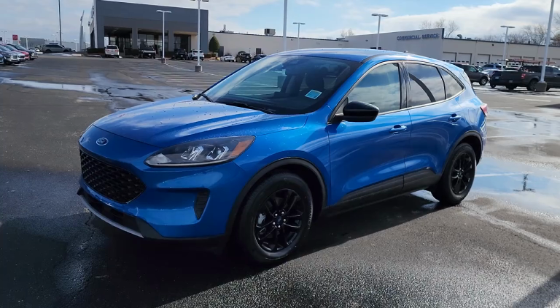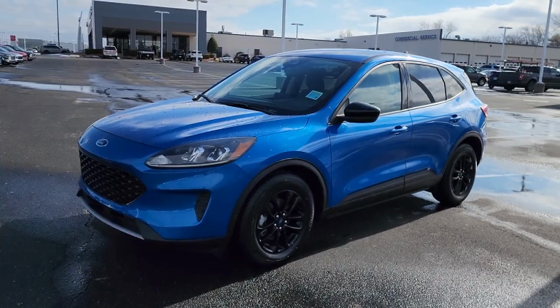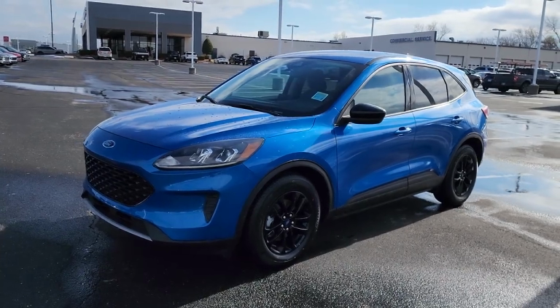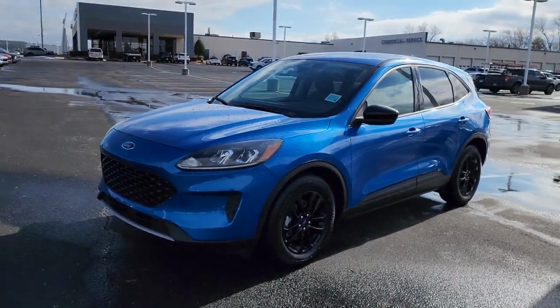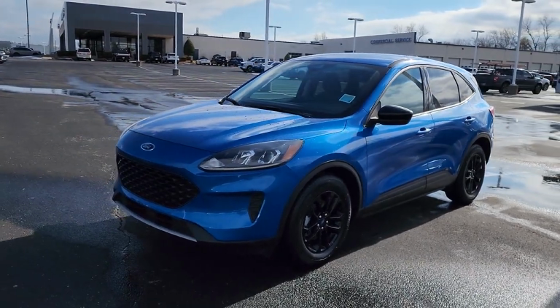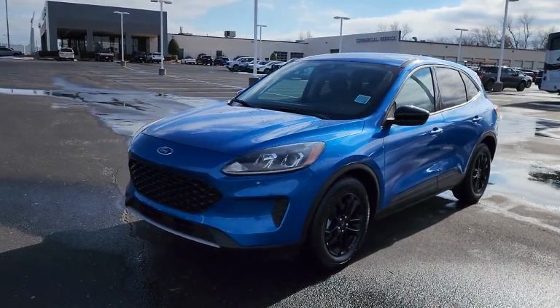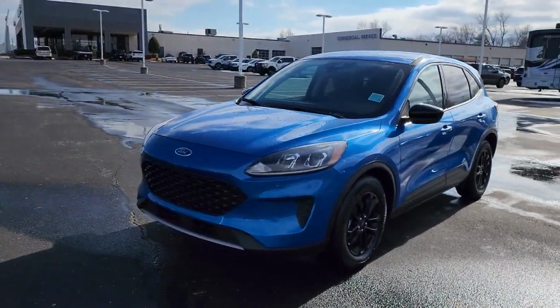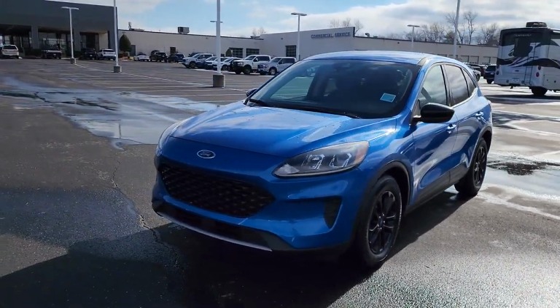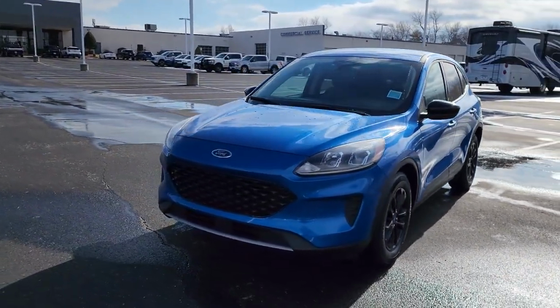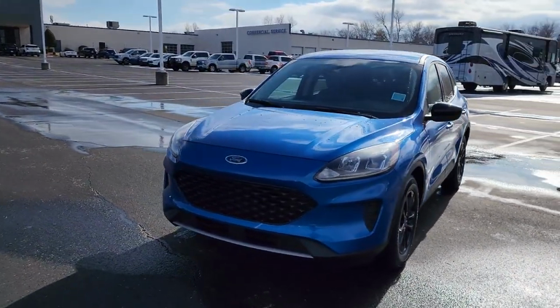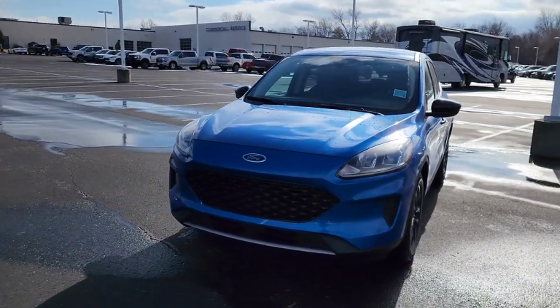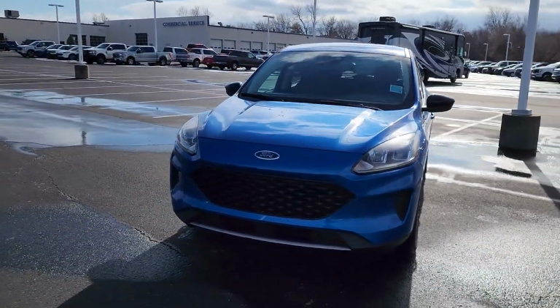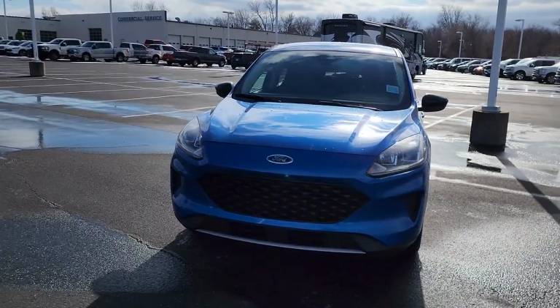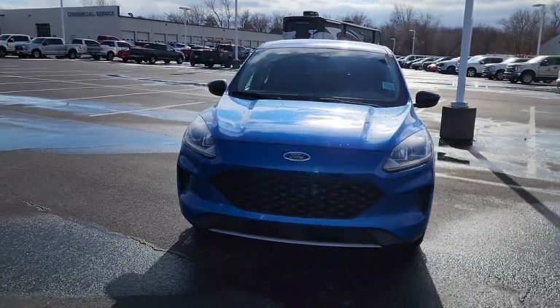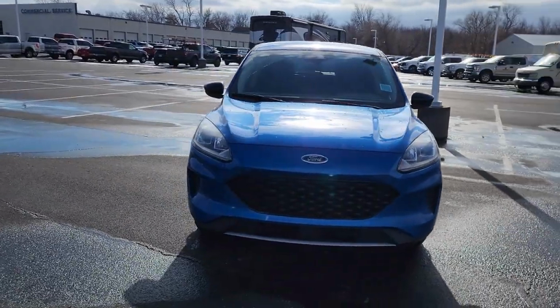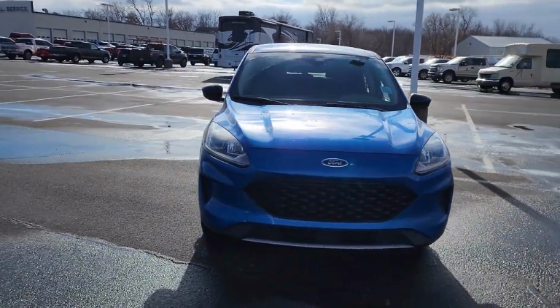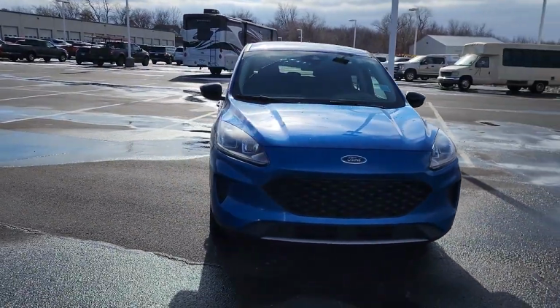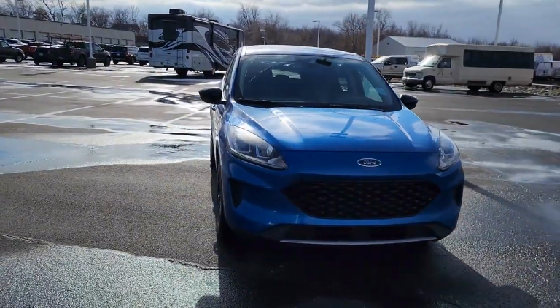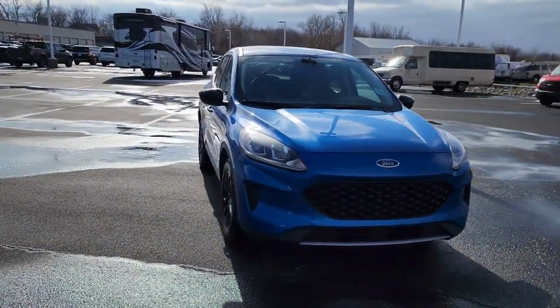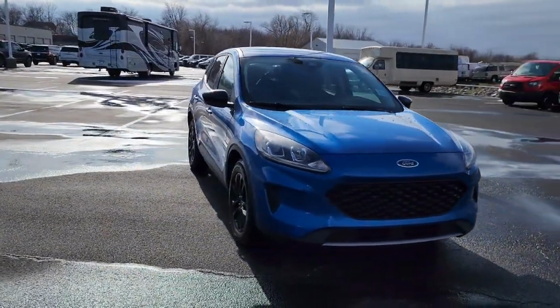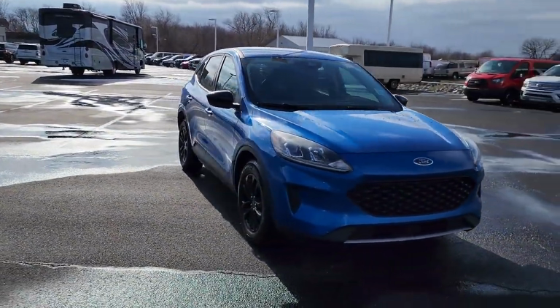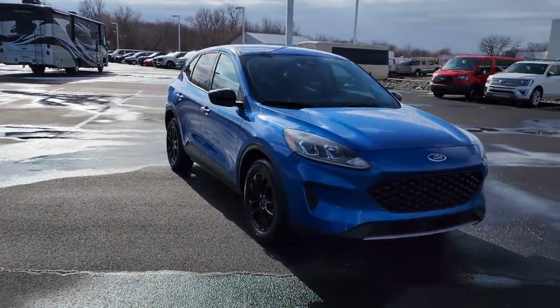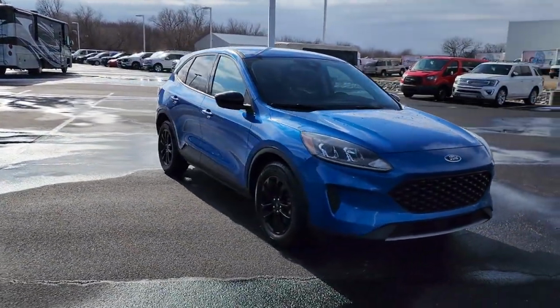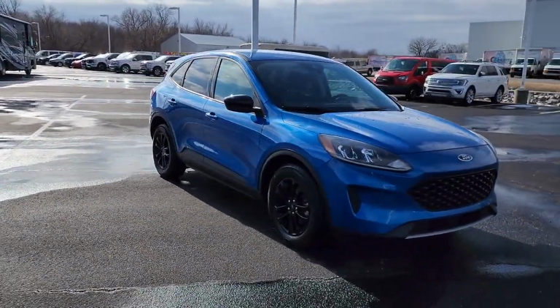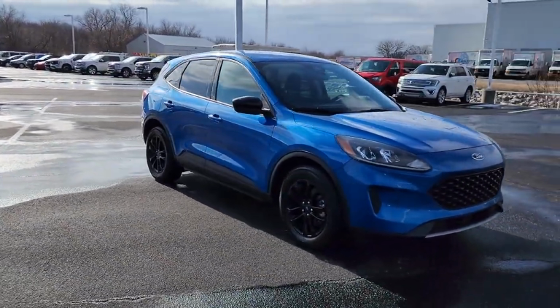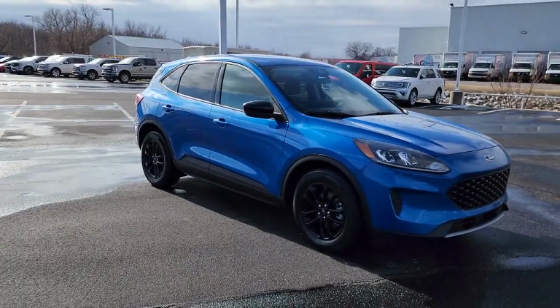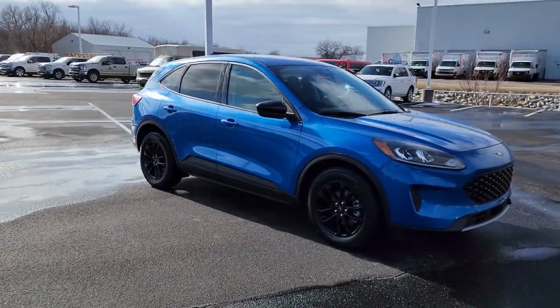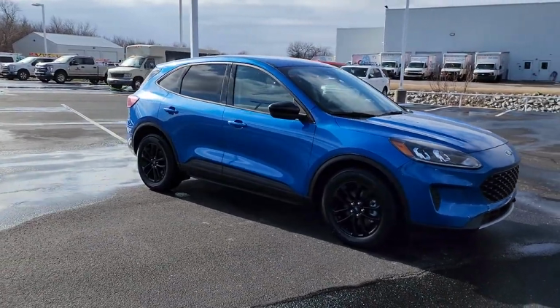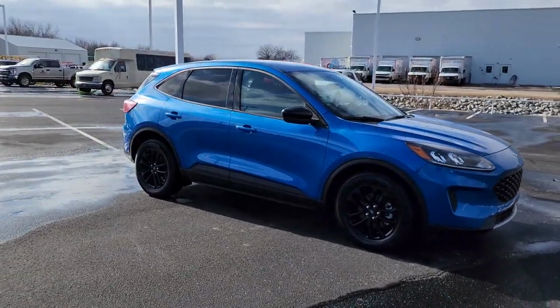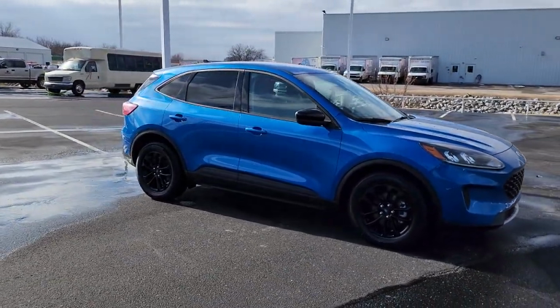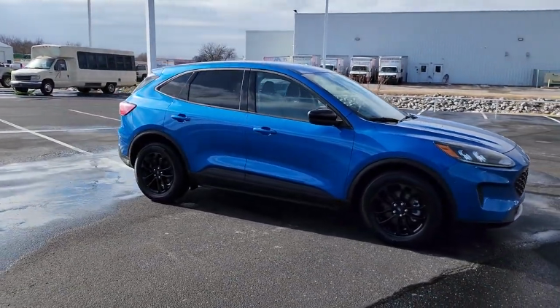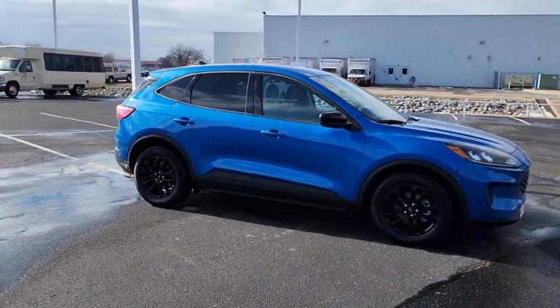Get into a car with value. 2020 Ford Escape. This vehicle is an outstanding buy with fewer than 40,000 miles on the odometer. Take a closer look at this comfortable and capable Escape.